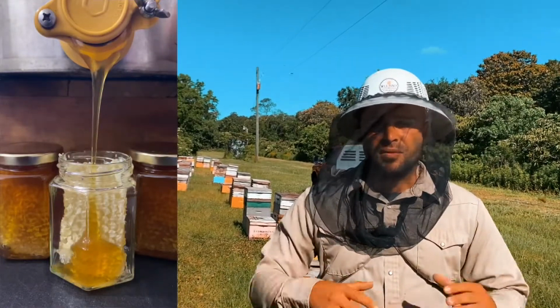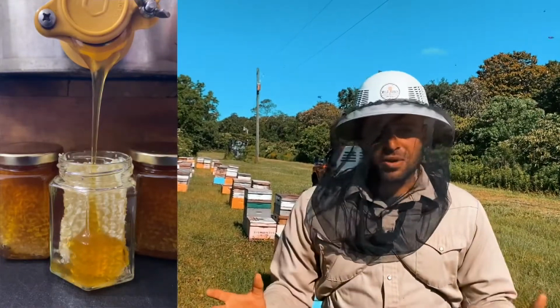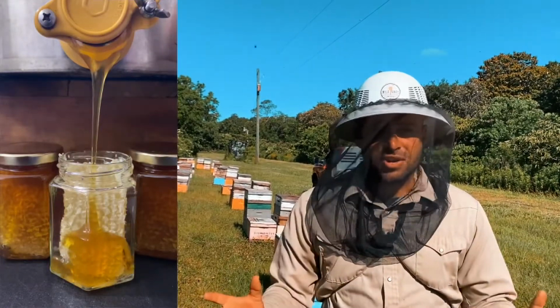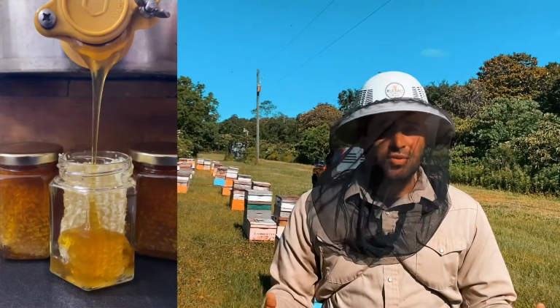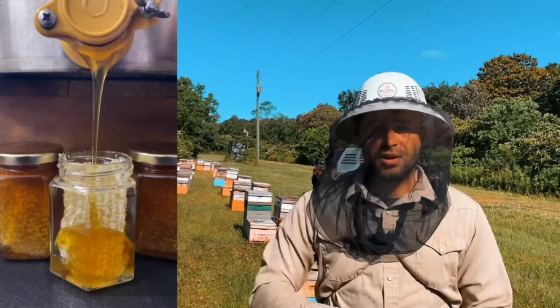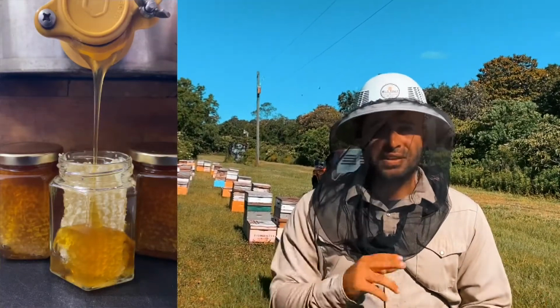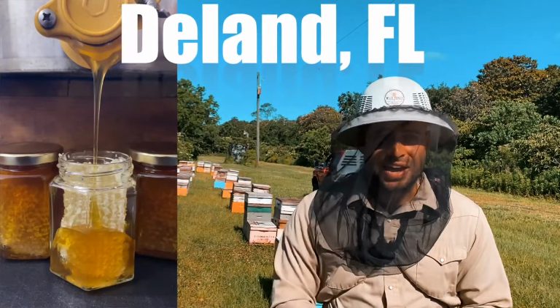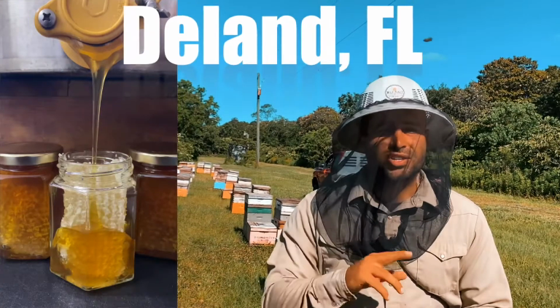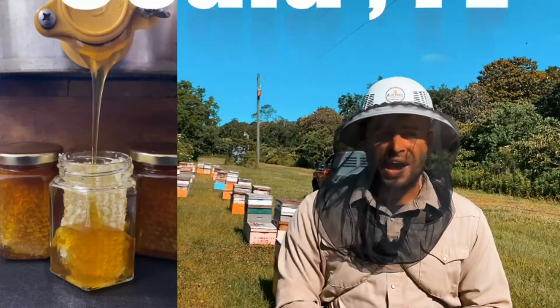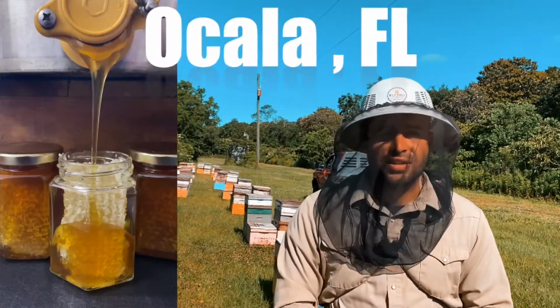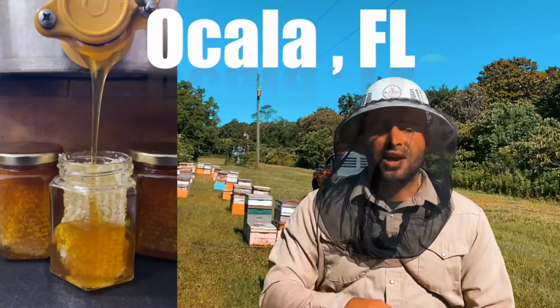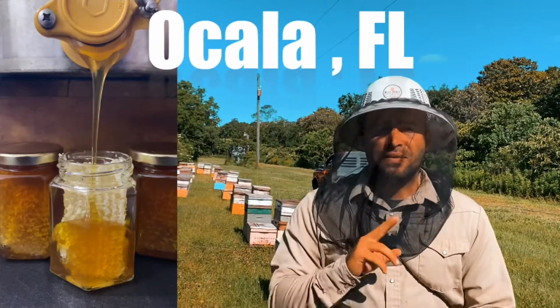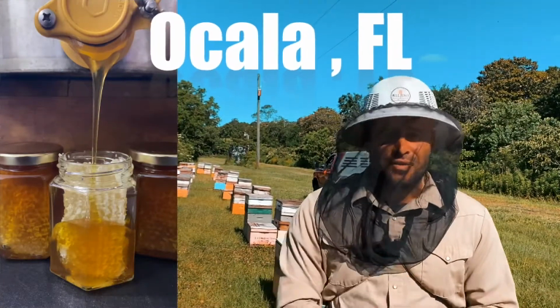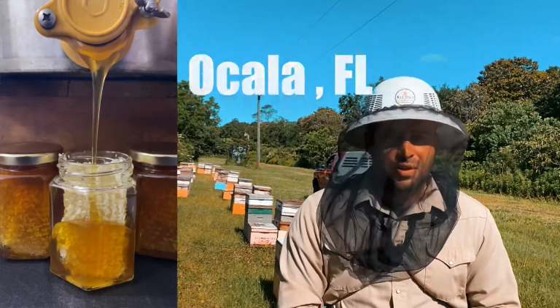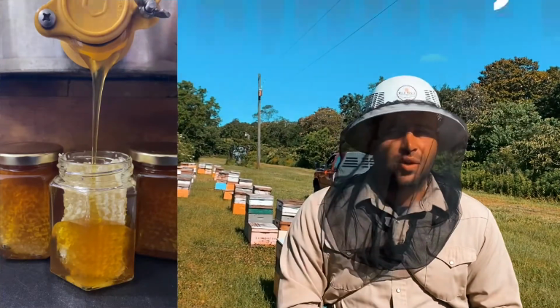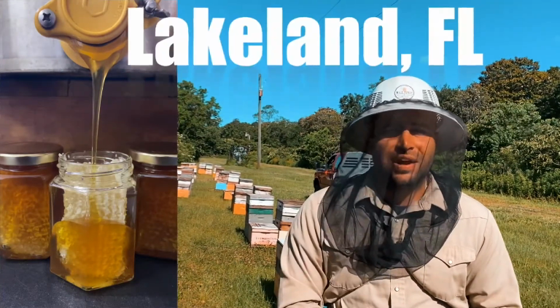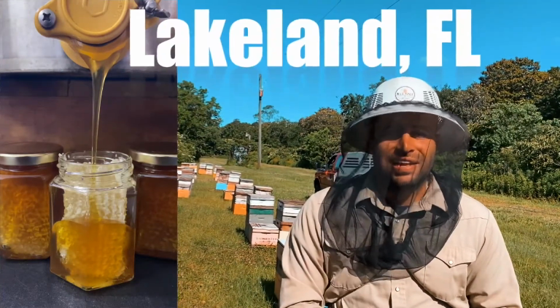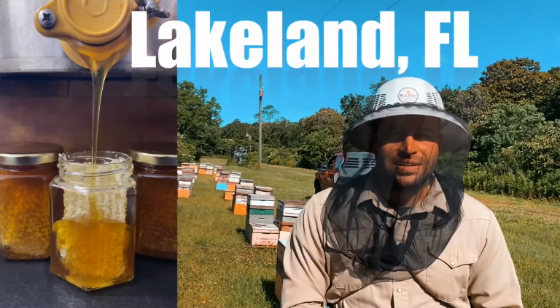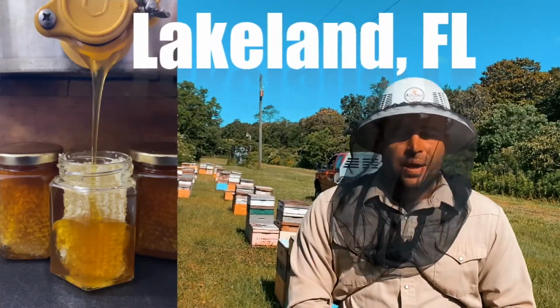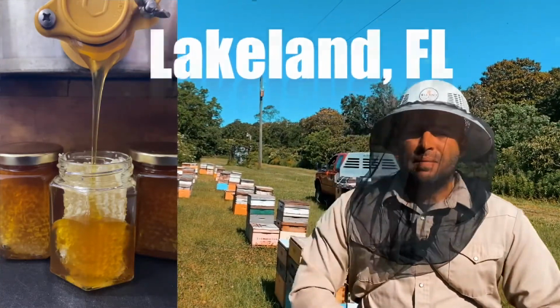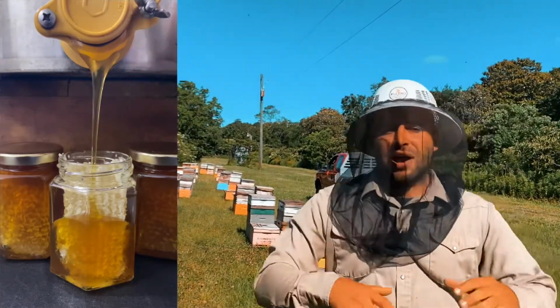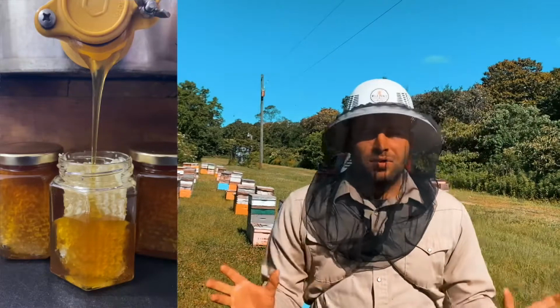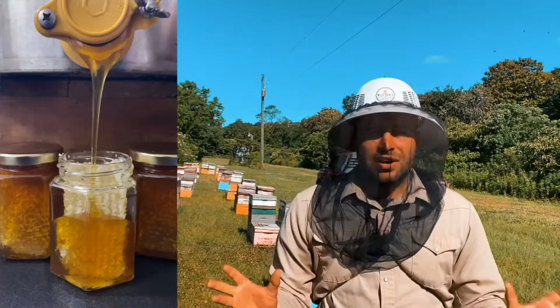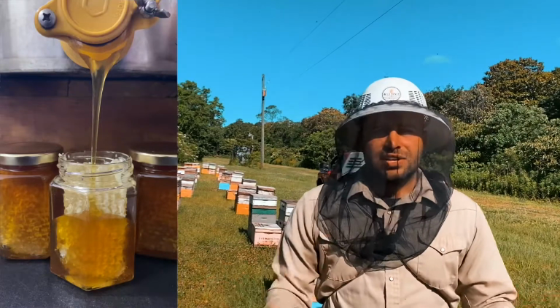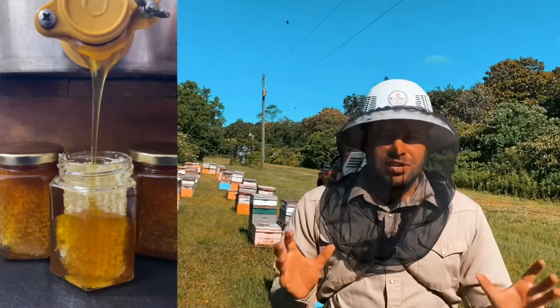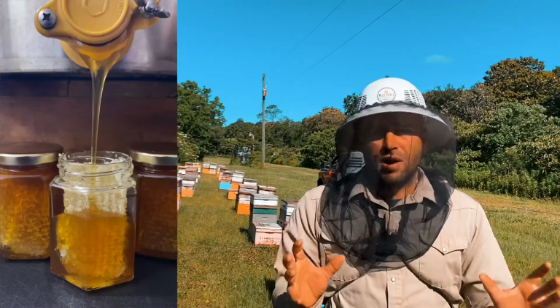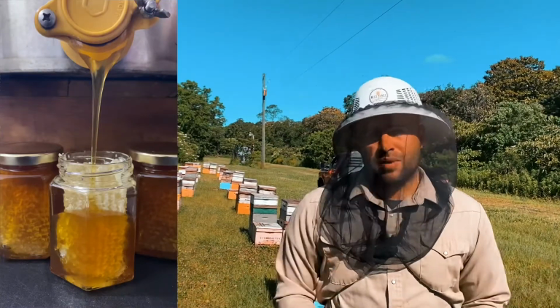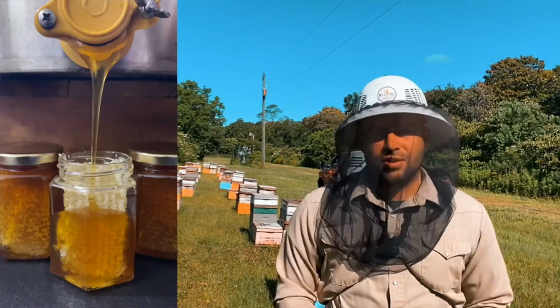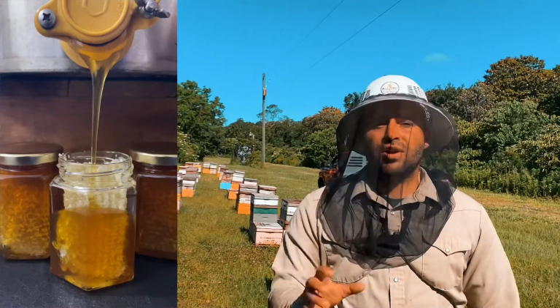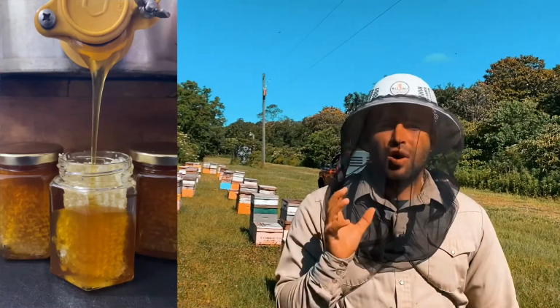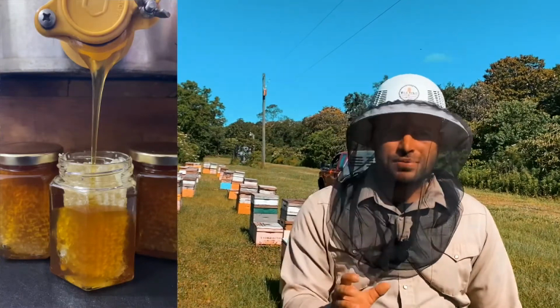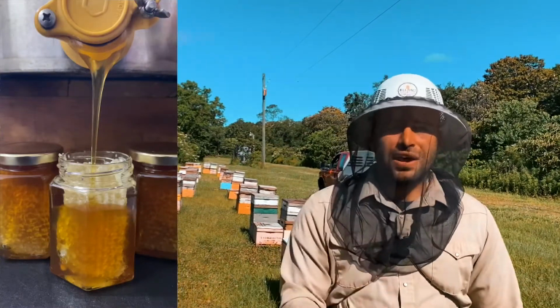Then we're going to bottle it up and it's going to be available at a farmer's market near you. We're going to be in Deland, Ocala, and we even have a farmer's market all the way down in Lakeland. And if you're not in those areas and you still want some honey, you can go to our website.